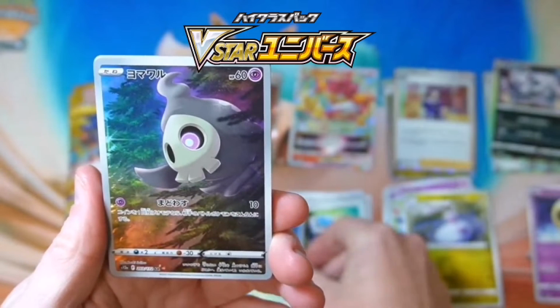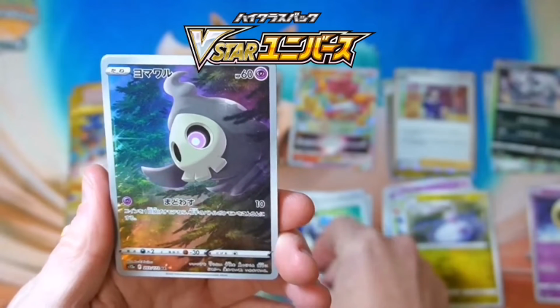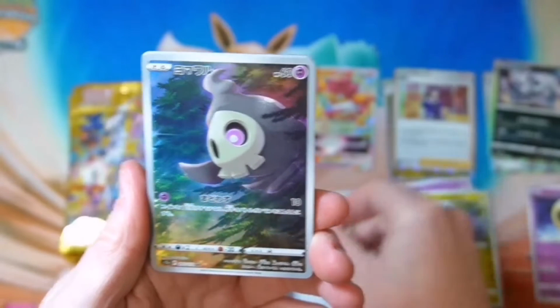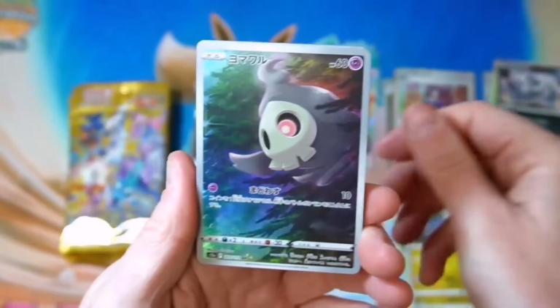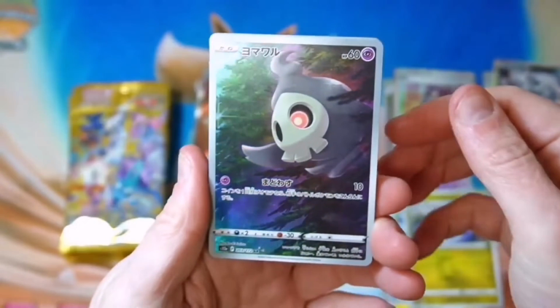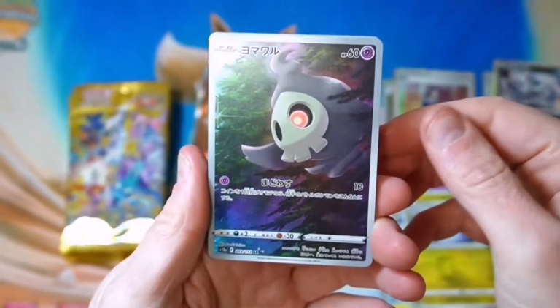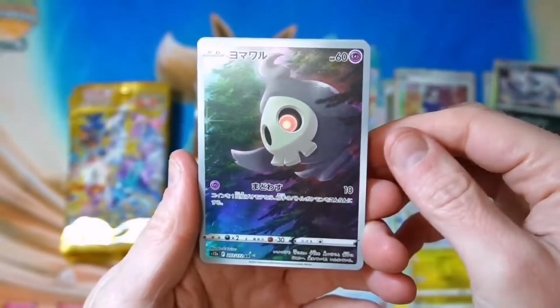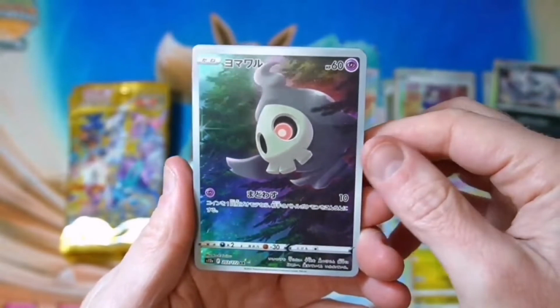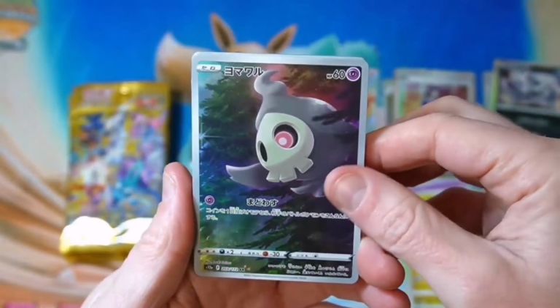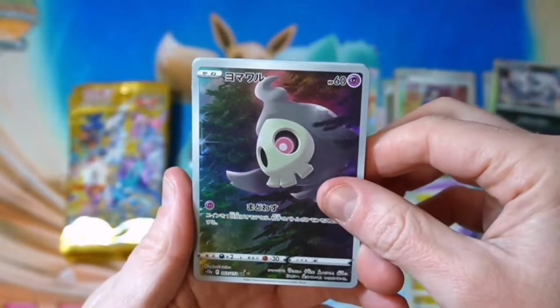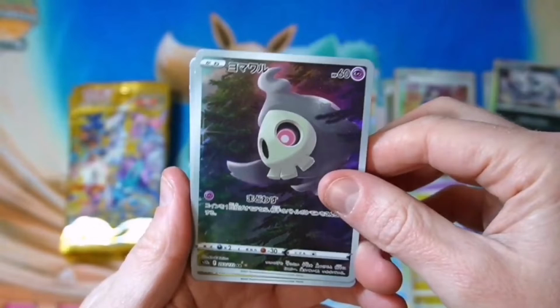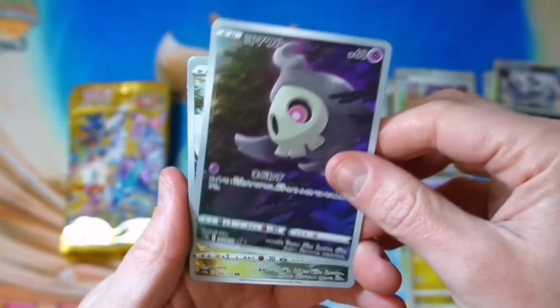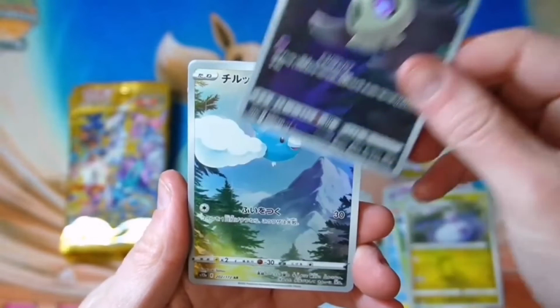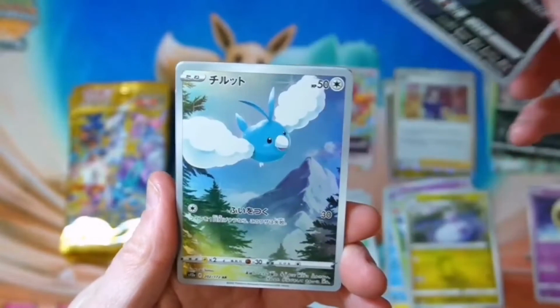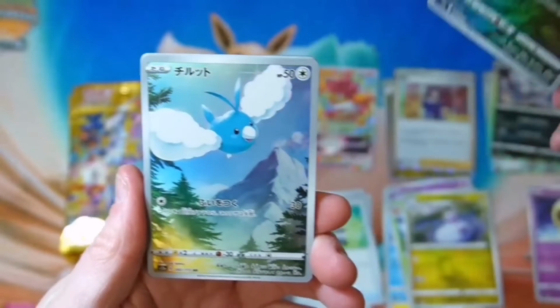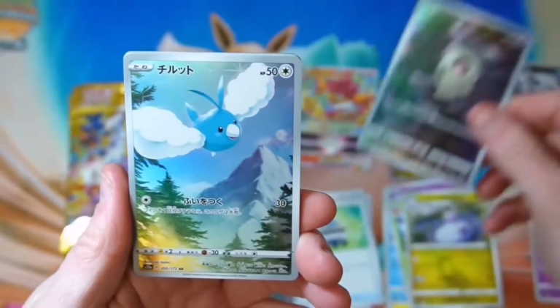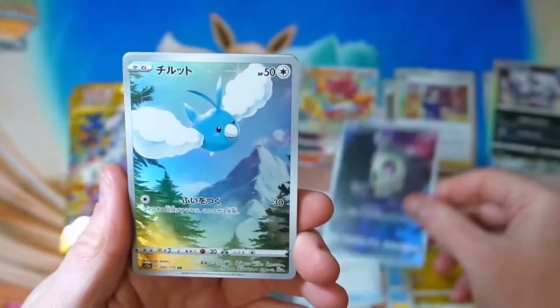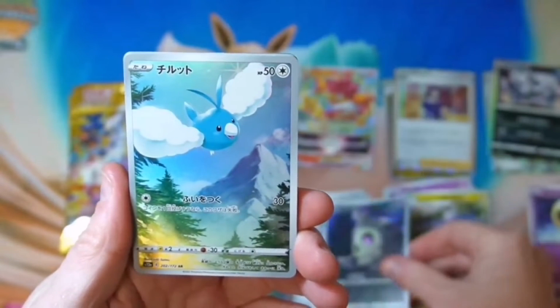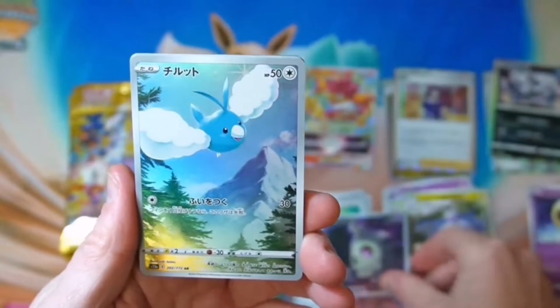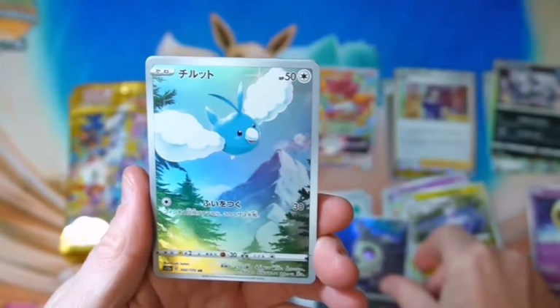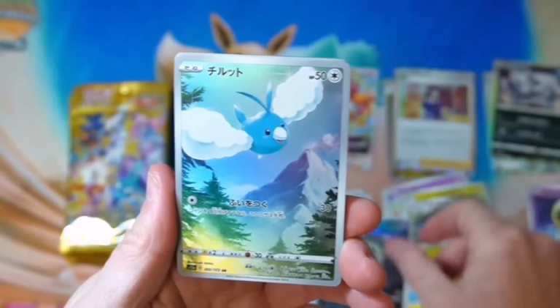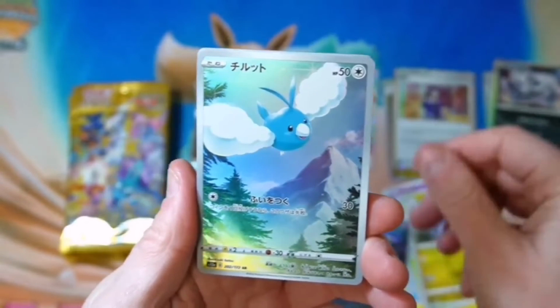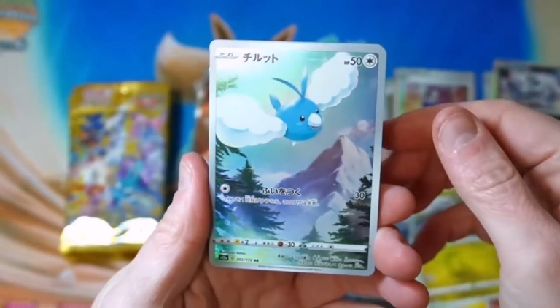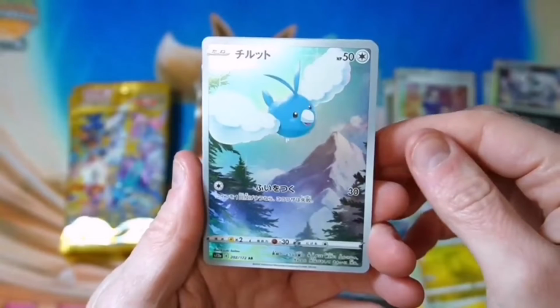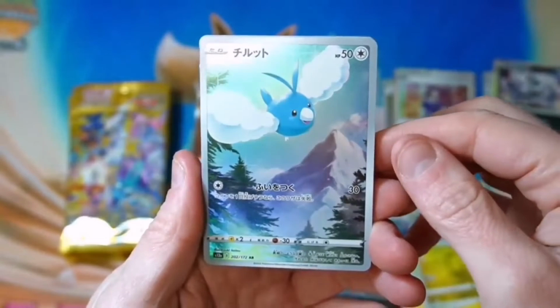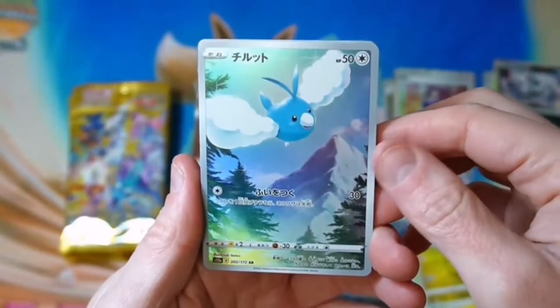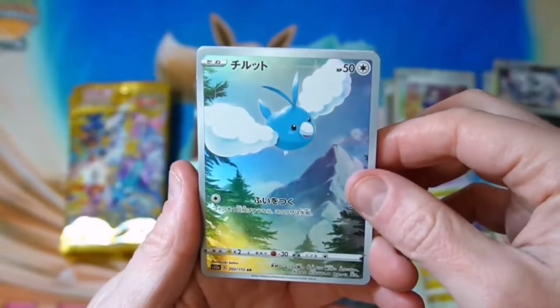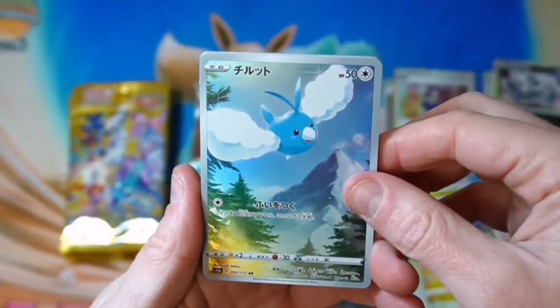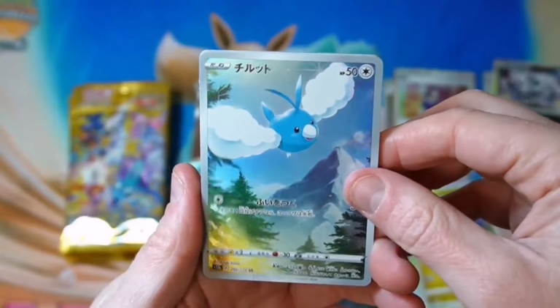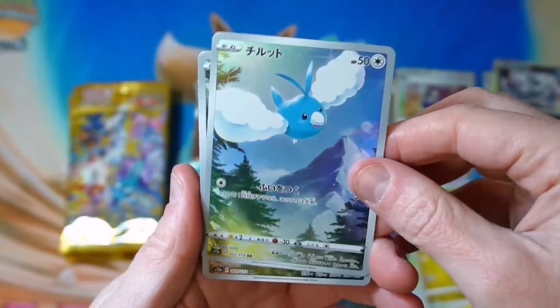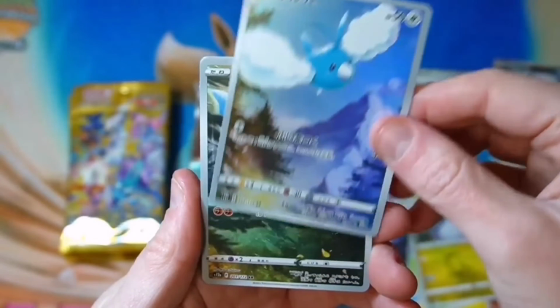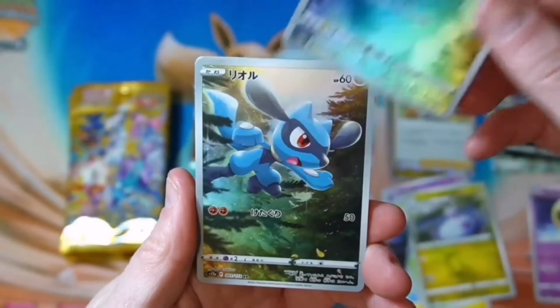The last 9 Art Rays of the set — Riolu through Marill — are their own set of cards that form a single illustration. They are all drawn by Koki Saito. The Pokémon are also purposefully out of order.